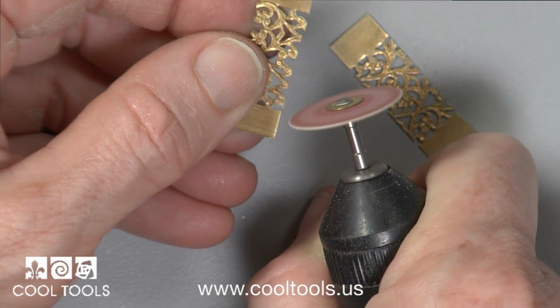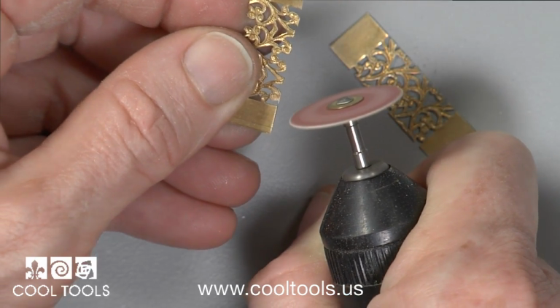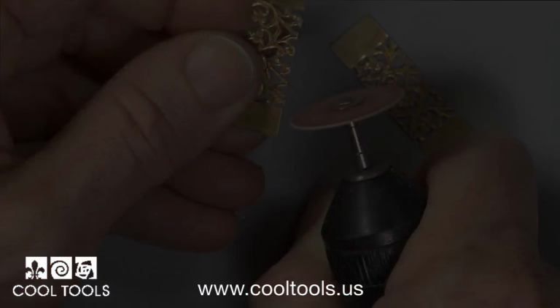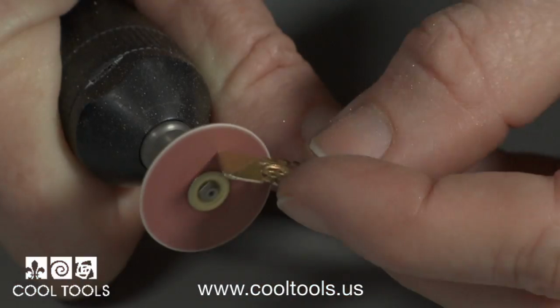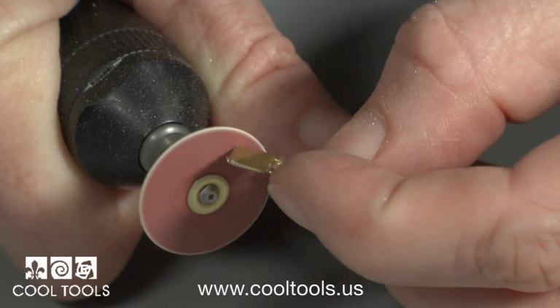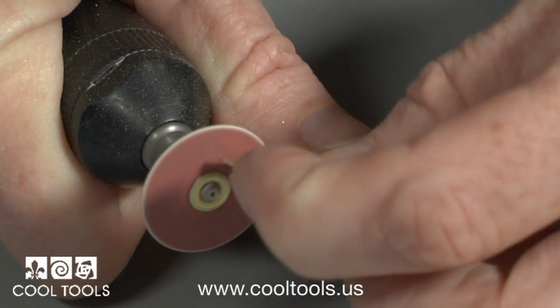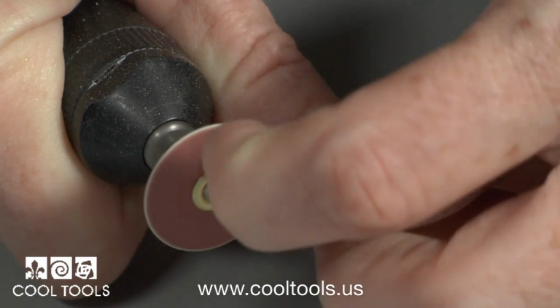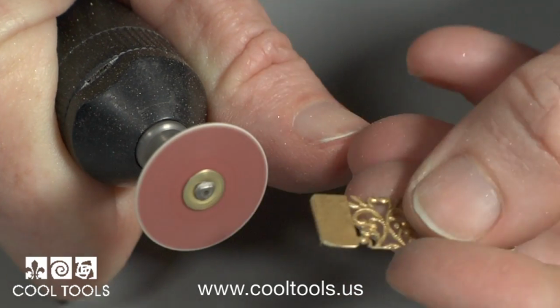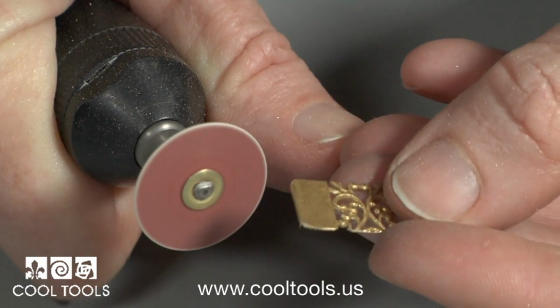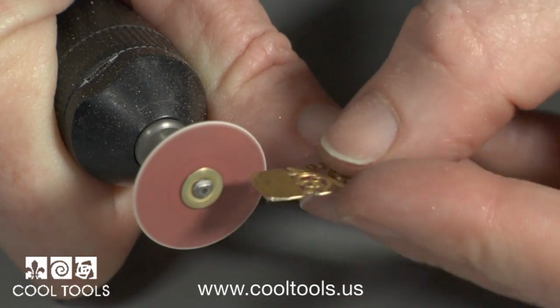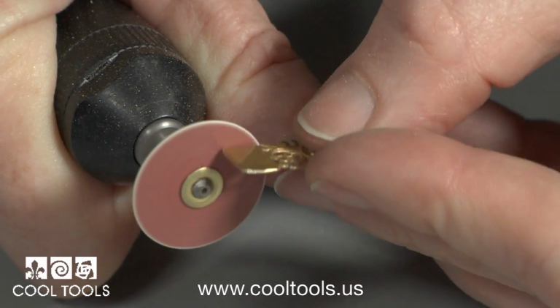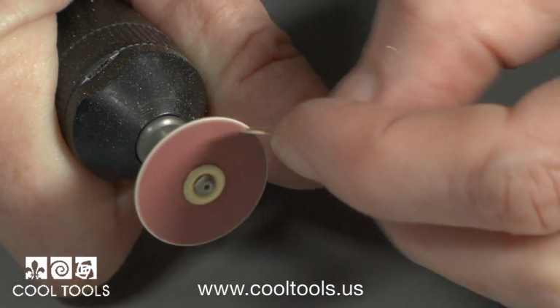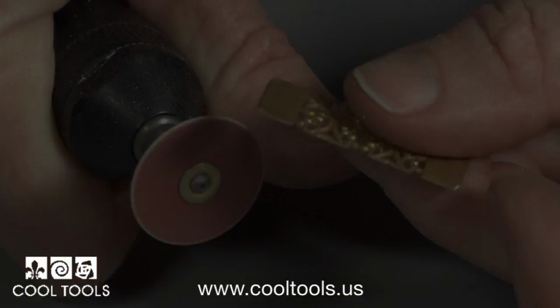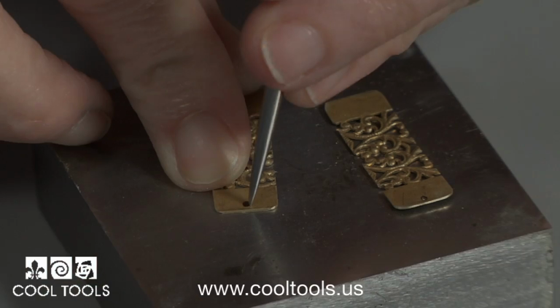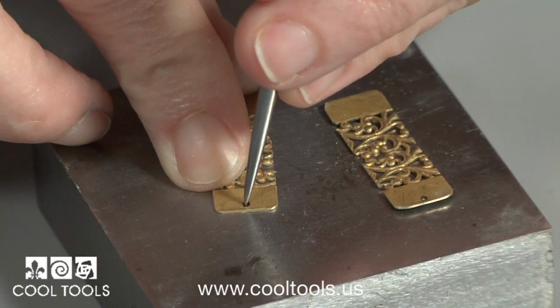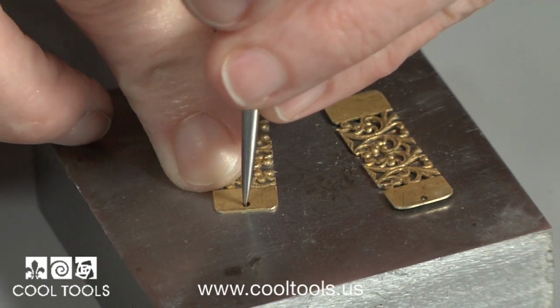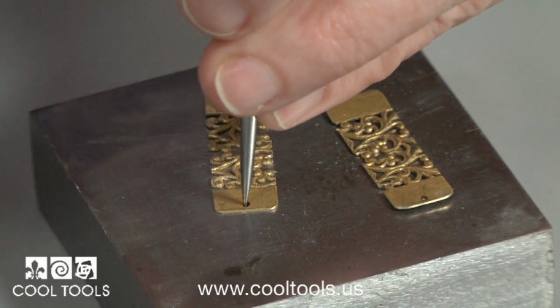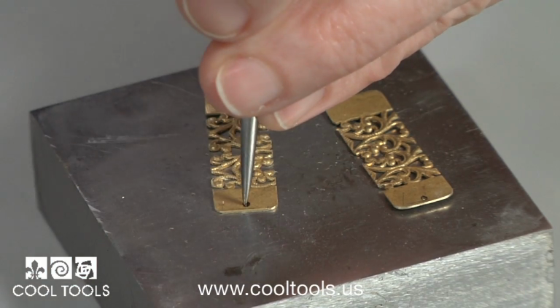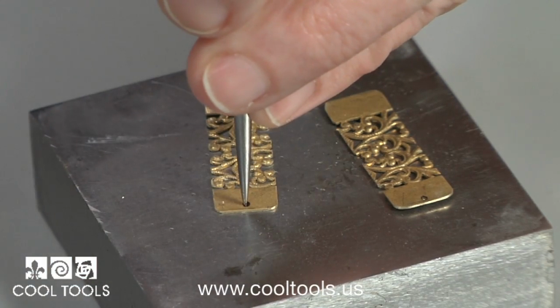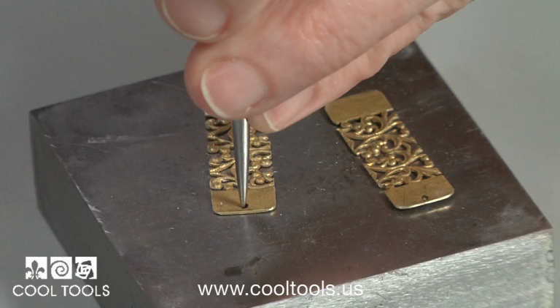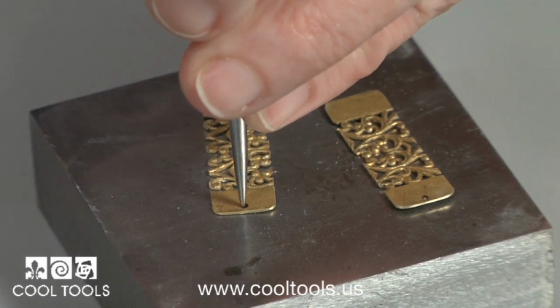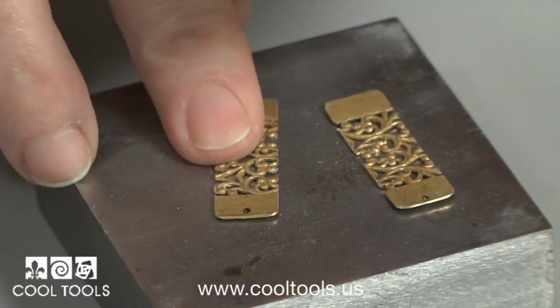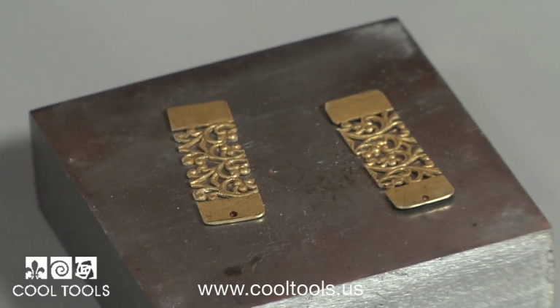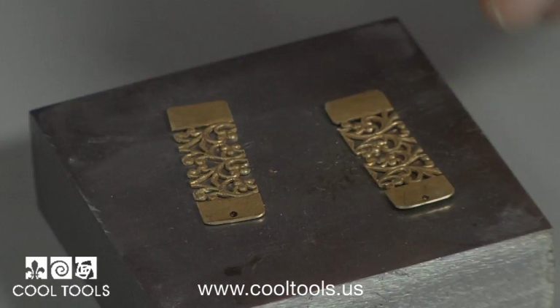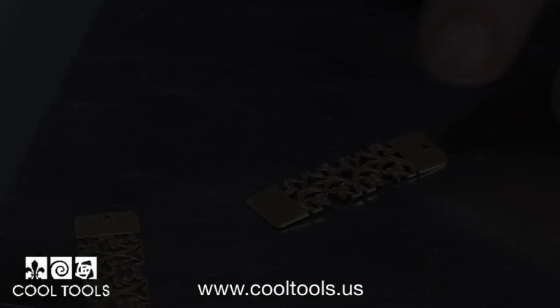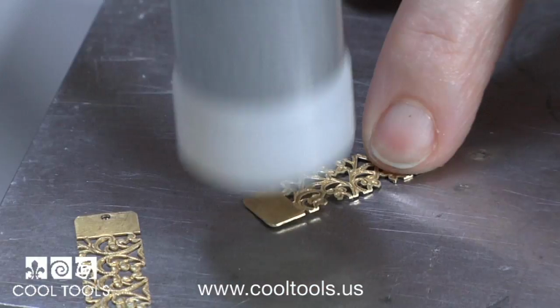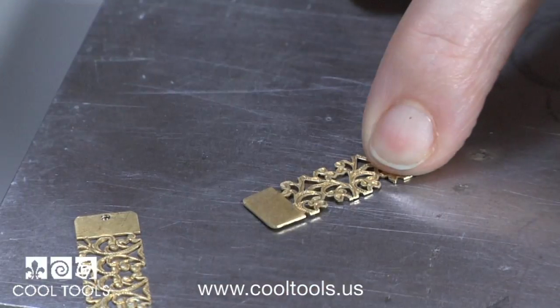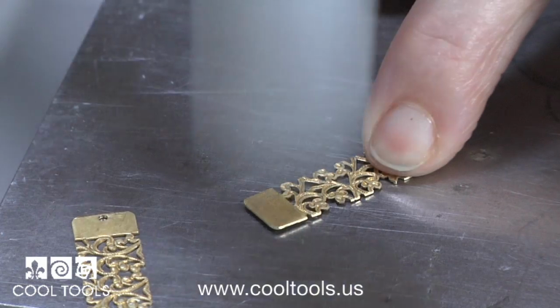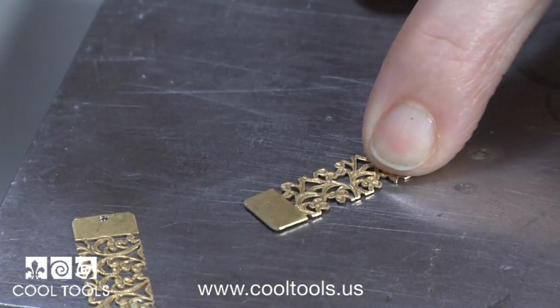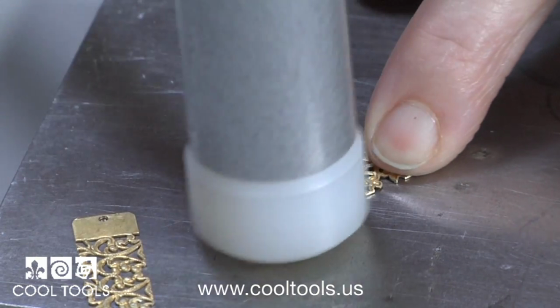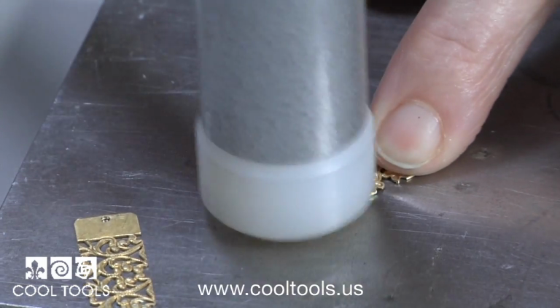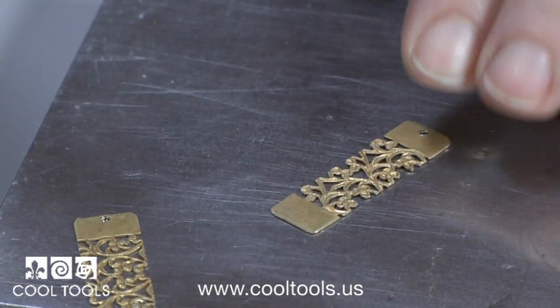Then I round the corners of each piece. Next I make a dimple and then drill a one millimeter hole for the ear wire on each piece. Then I flatten and work harden the metal one last time.